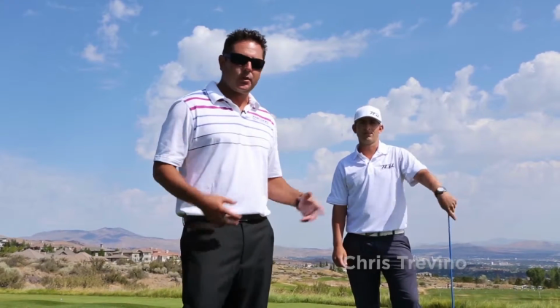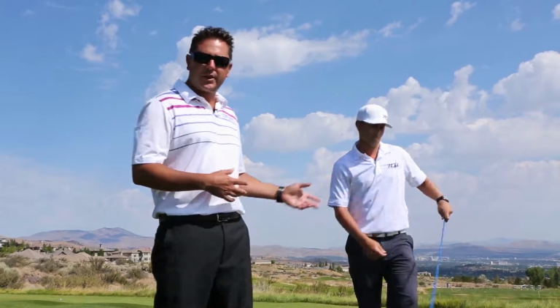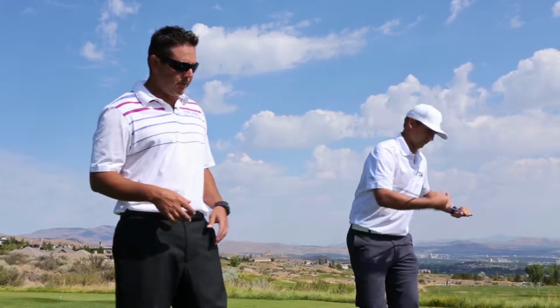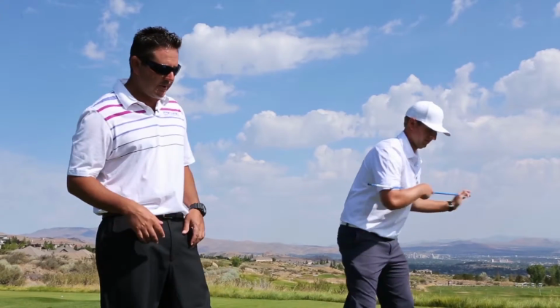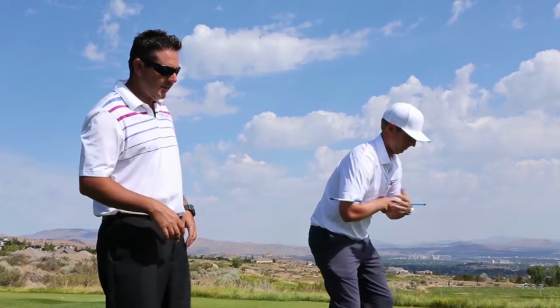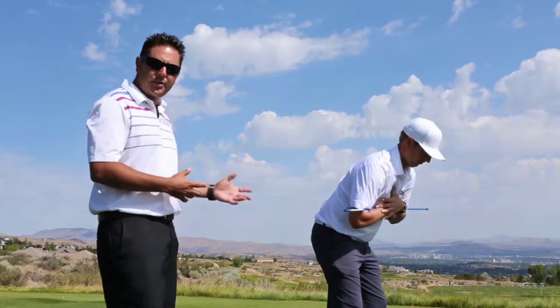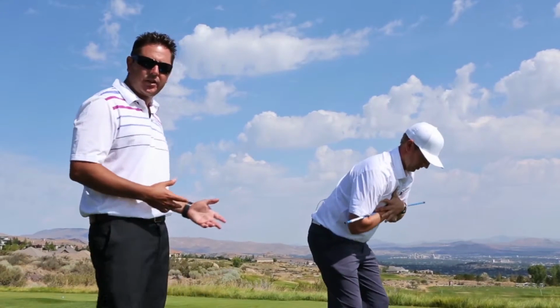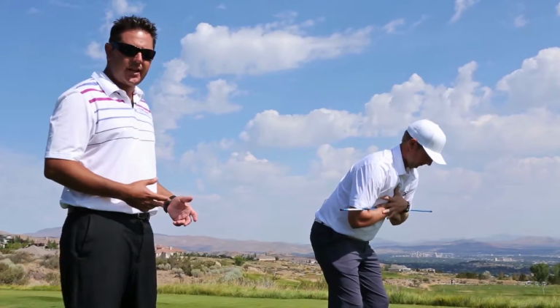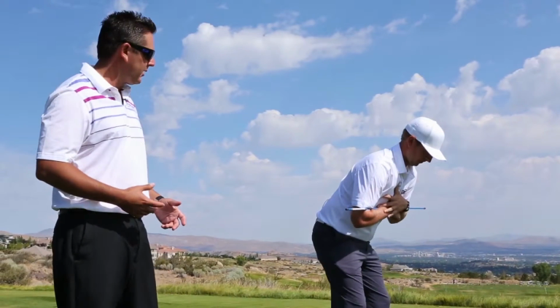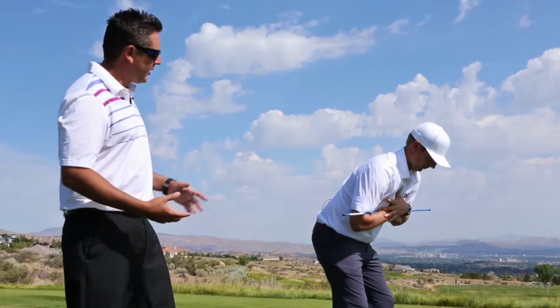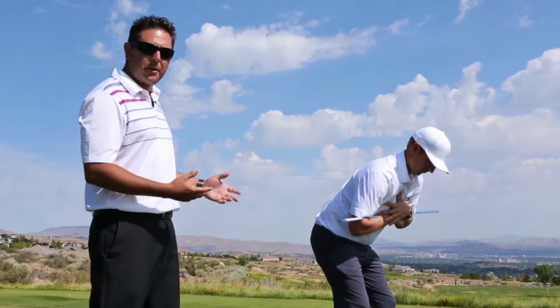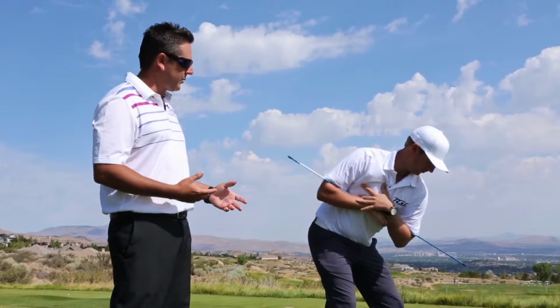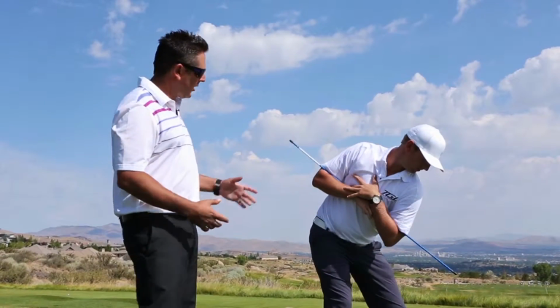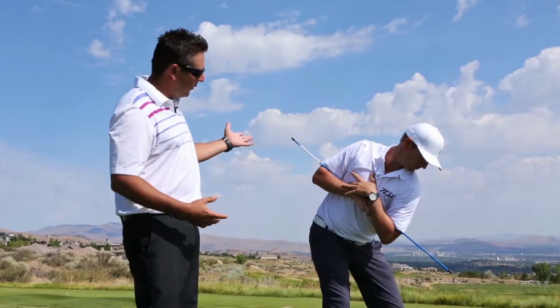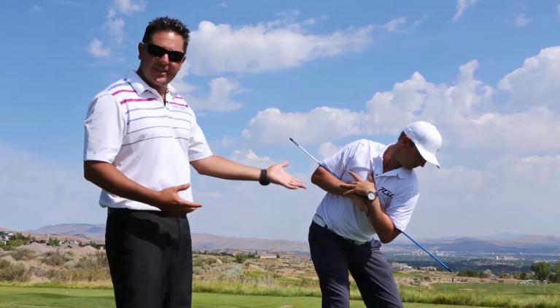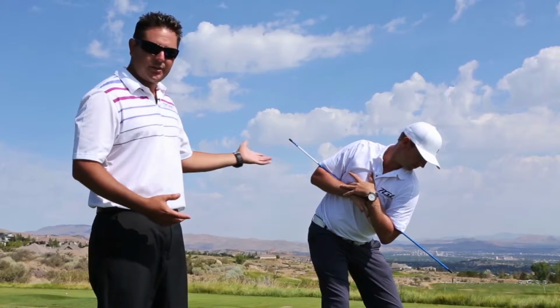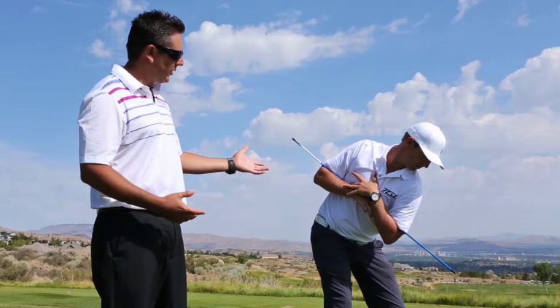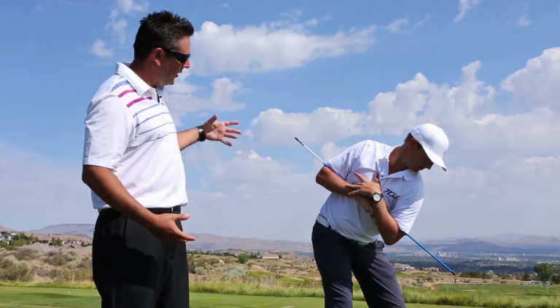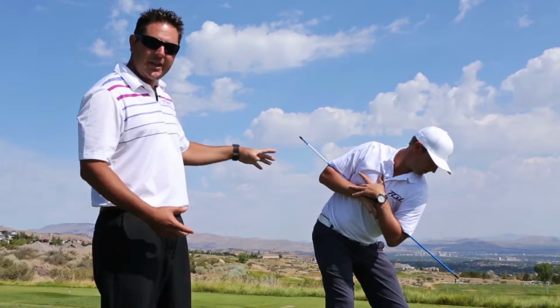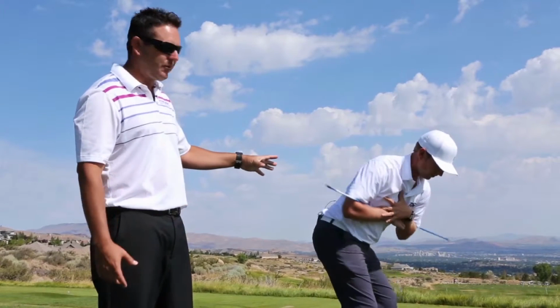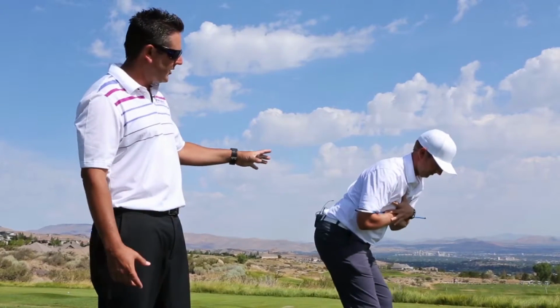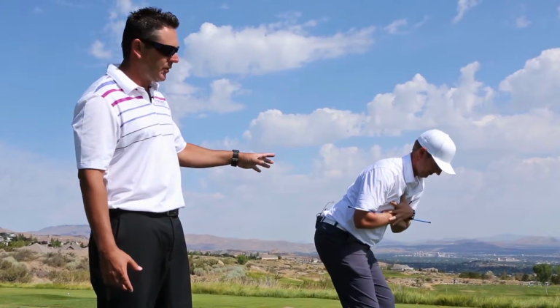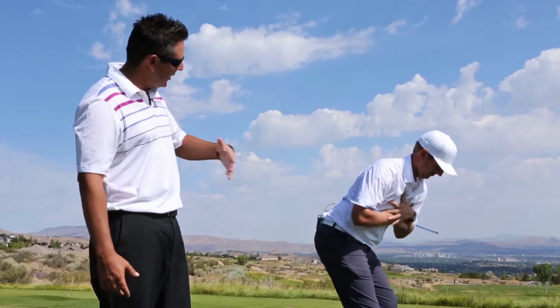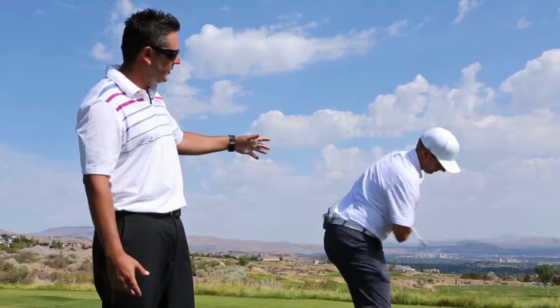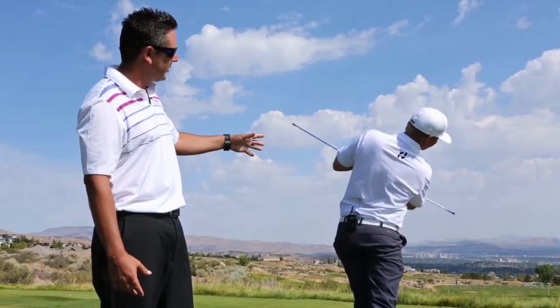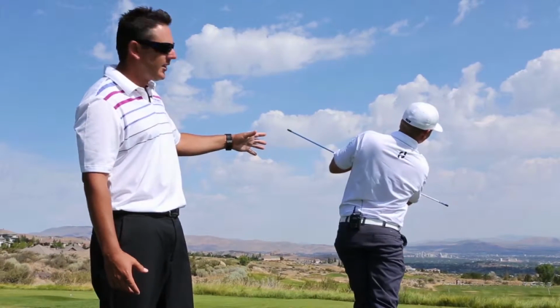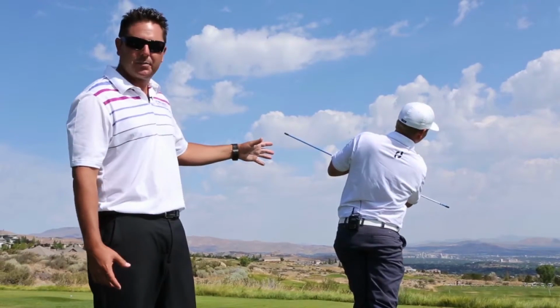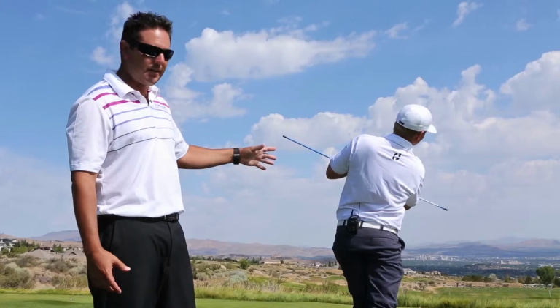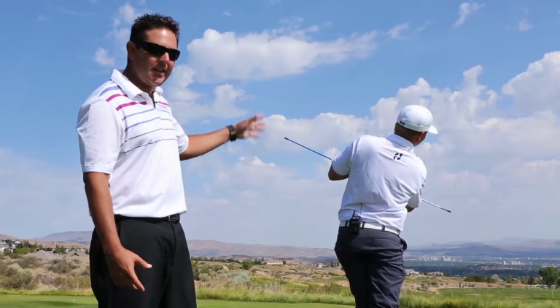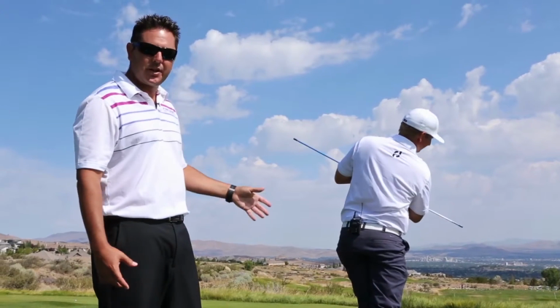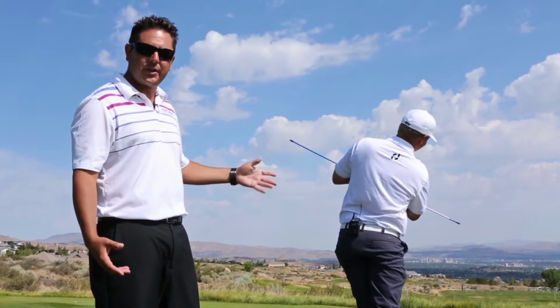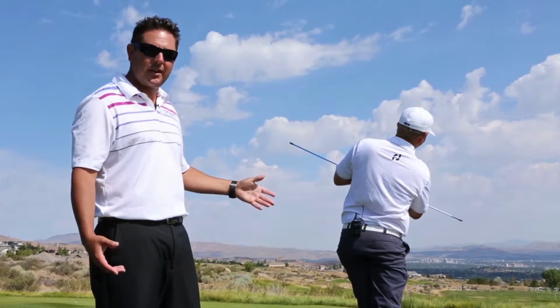What Phil's going to demonstrate for us today is that once you get into your golf setup, you're going to make a backswing — hopefully in this tilted world — then you're going to regain your flexion to level, then you're going to tilt through in the opposite way, staying in your posture with good balance.